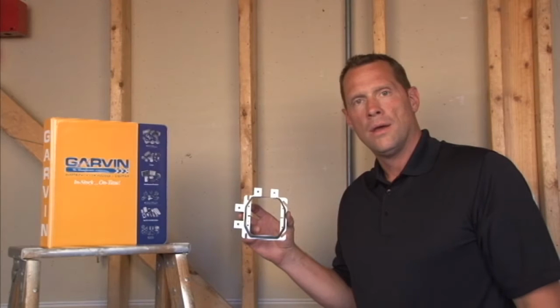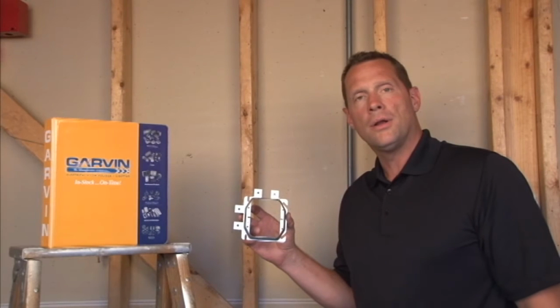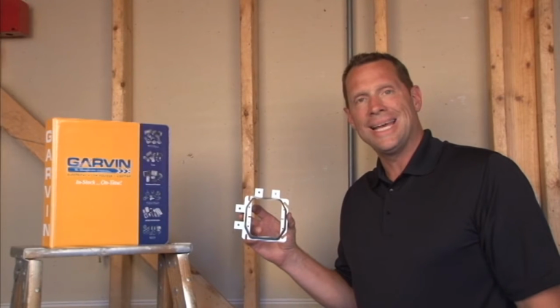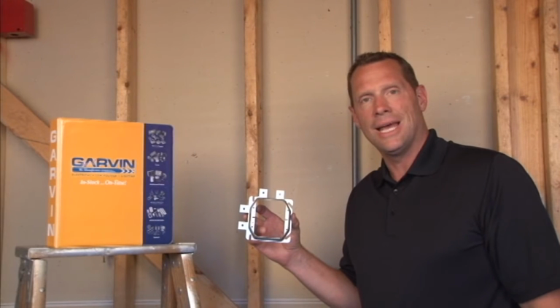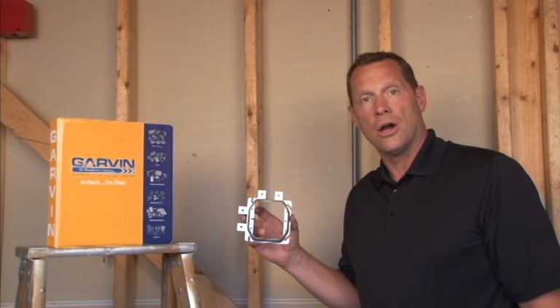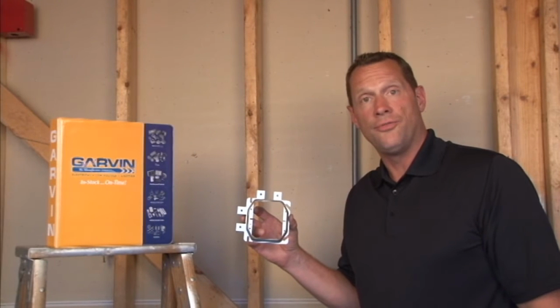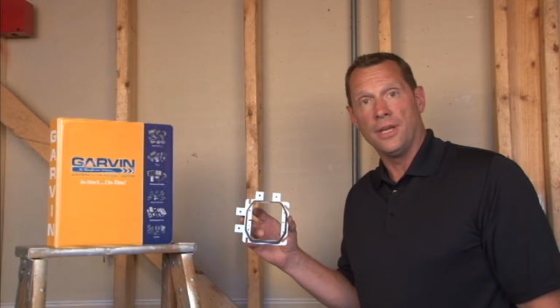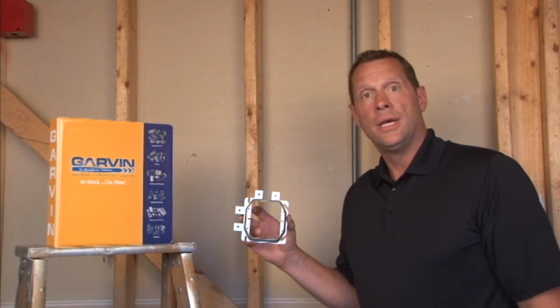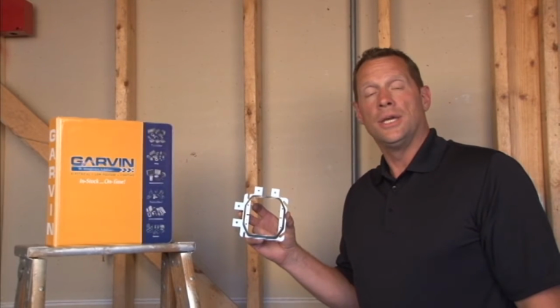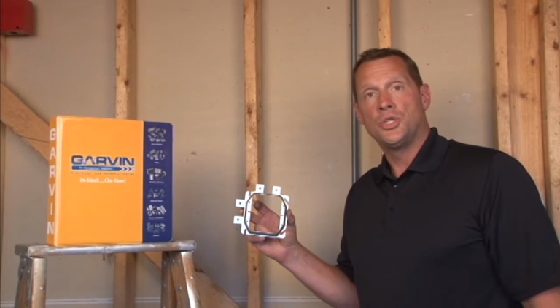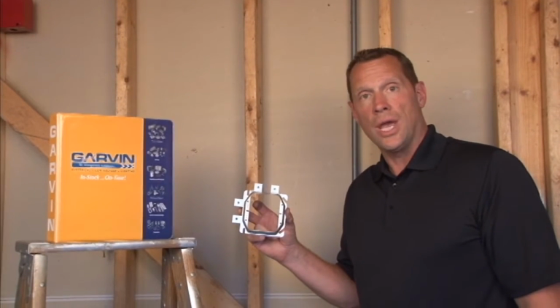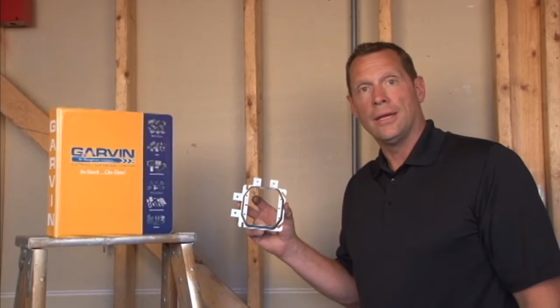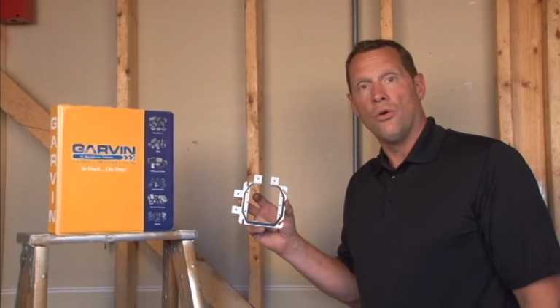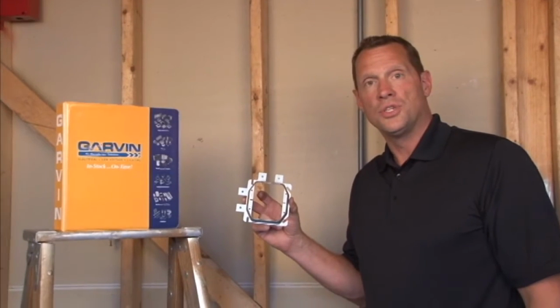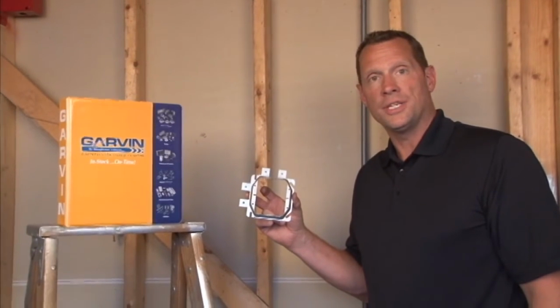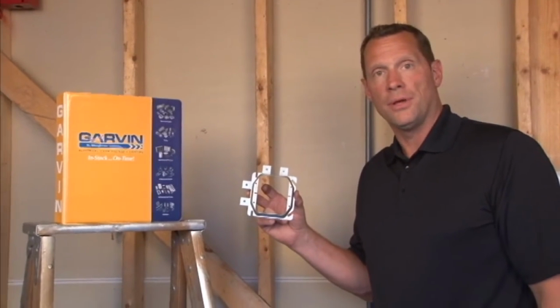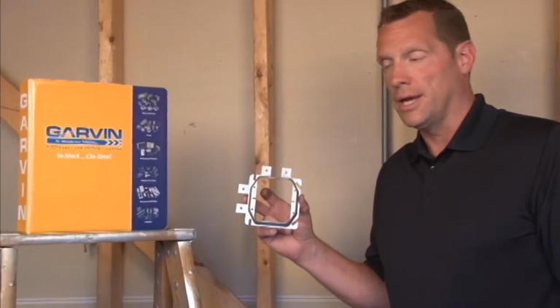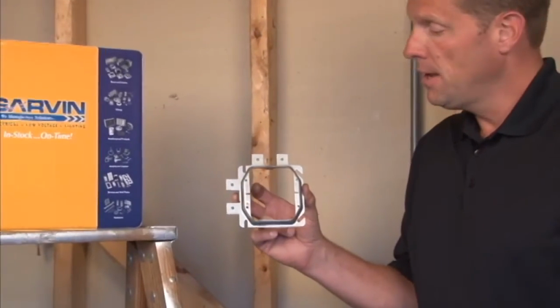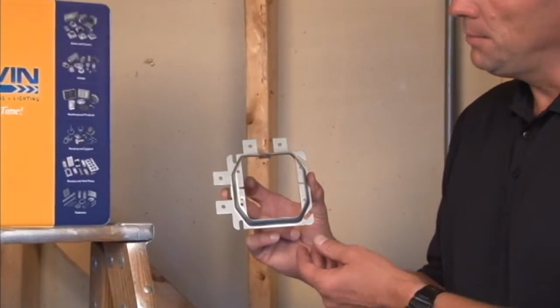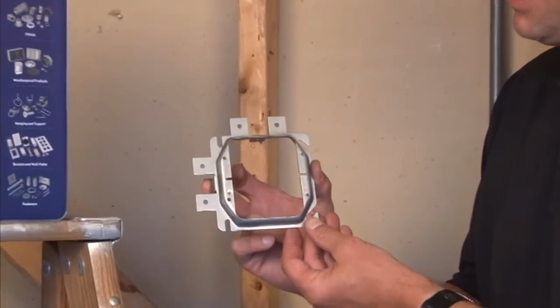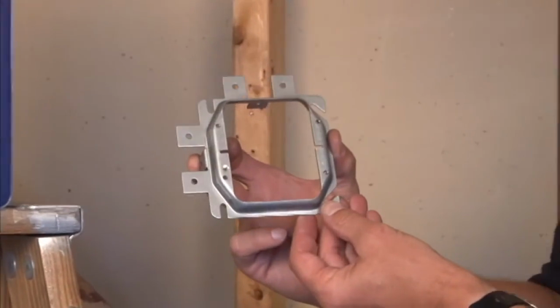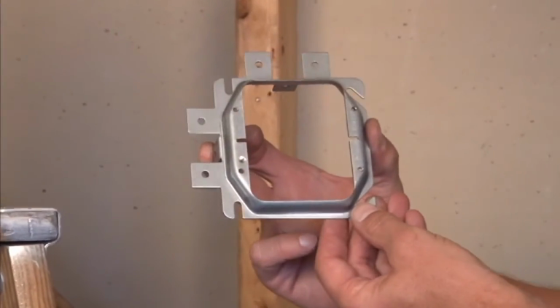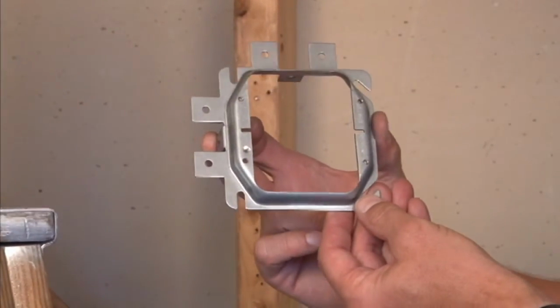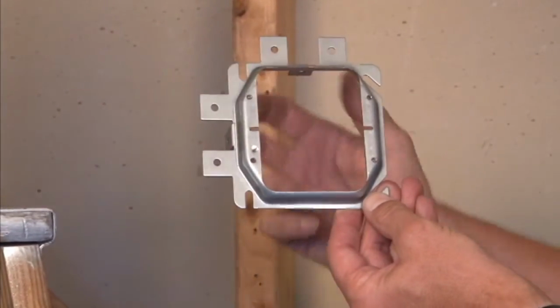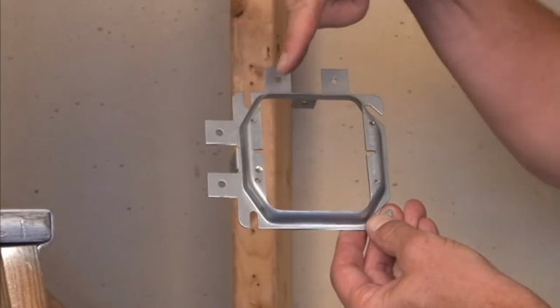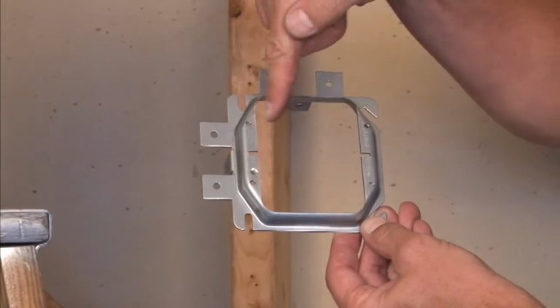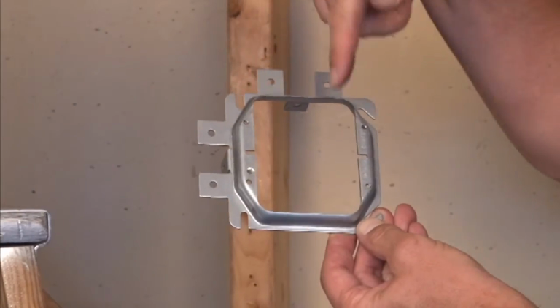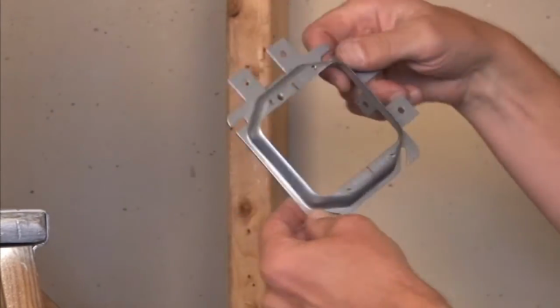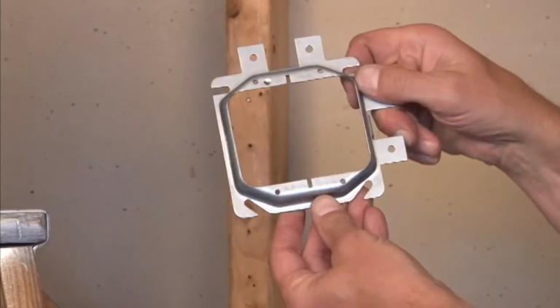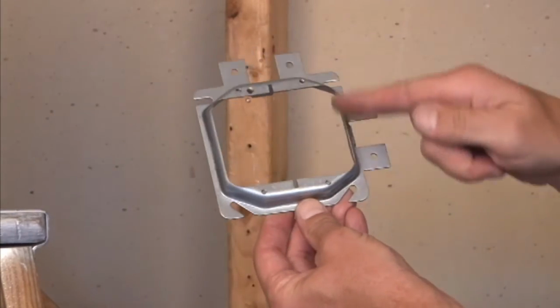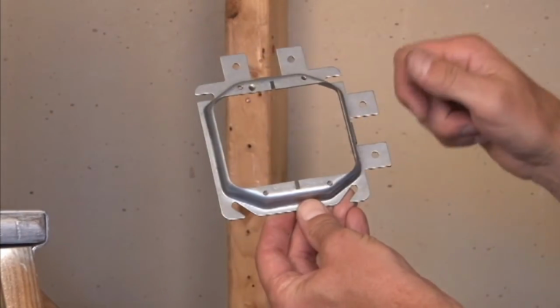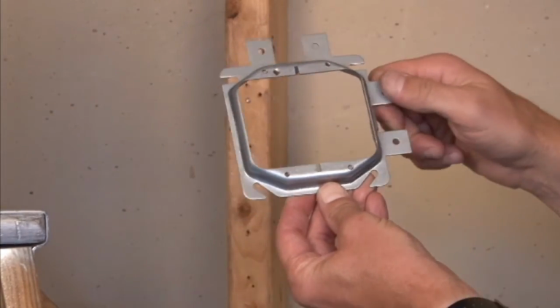Part number SLR250 is a two-gang low-voltage device mounting ring that allows devices to be mounted in either a horizontal or a vertical application.